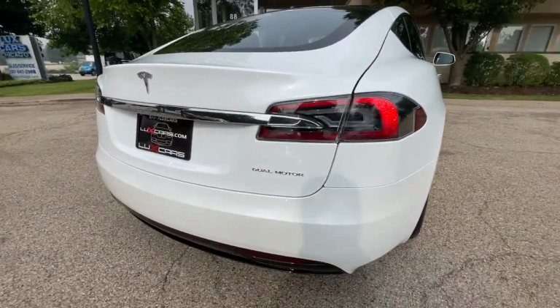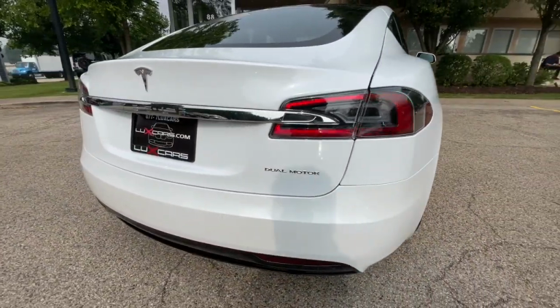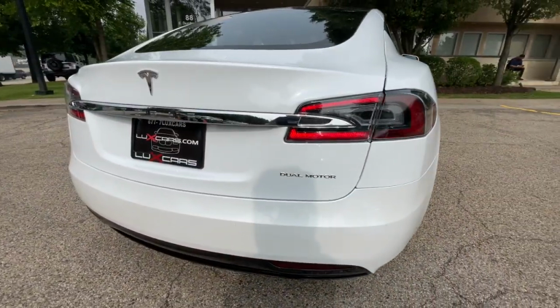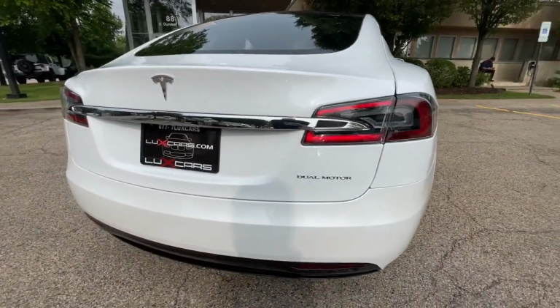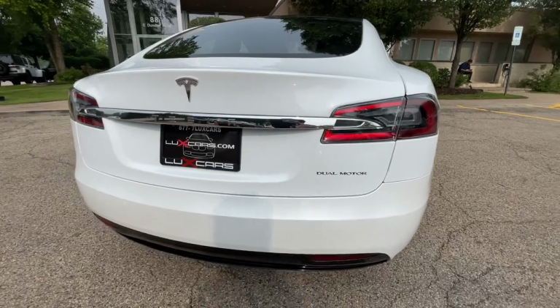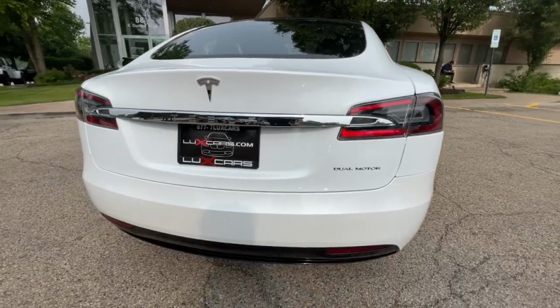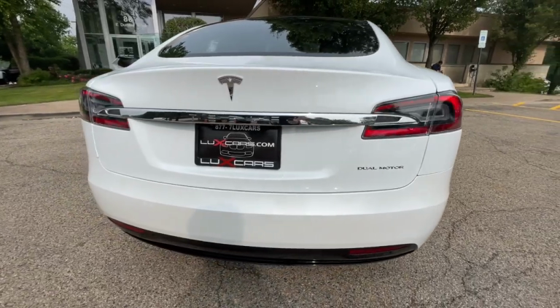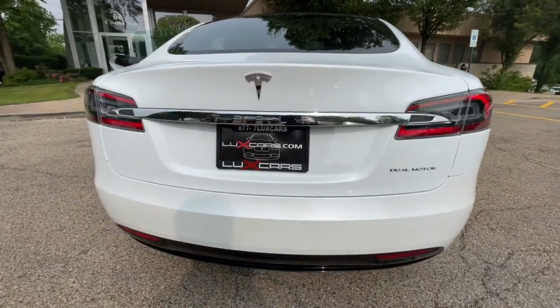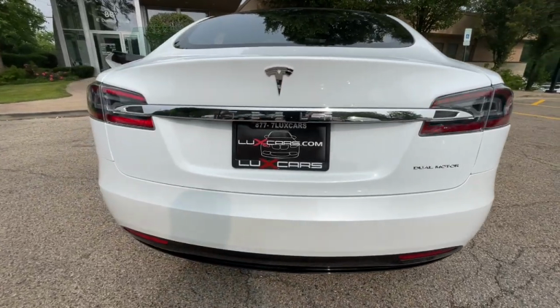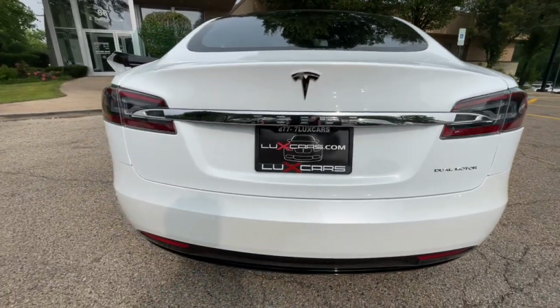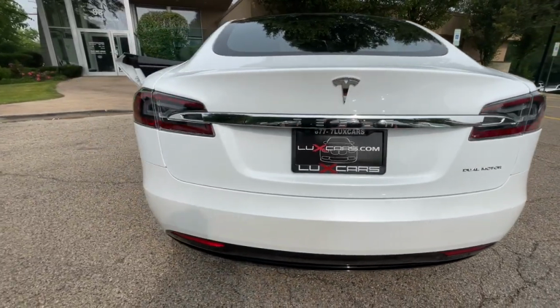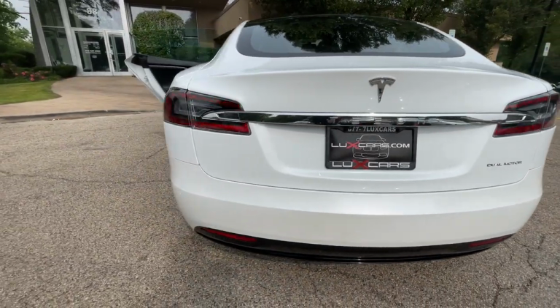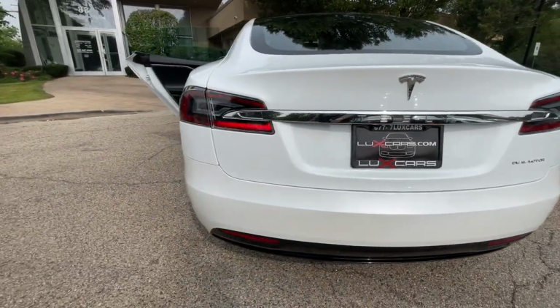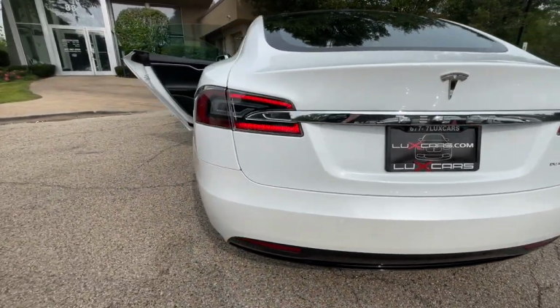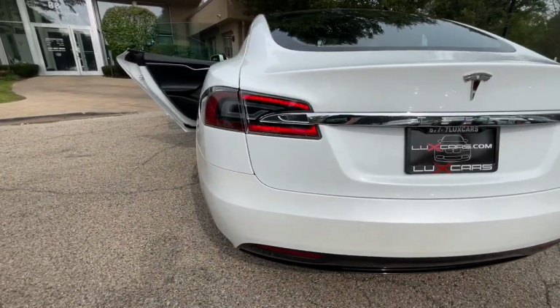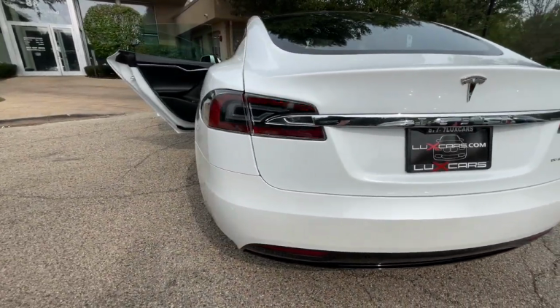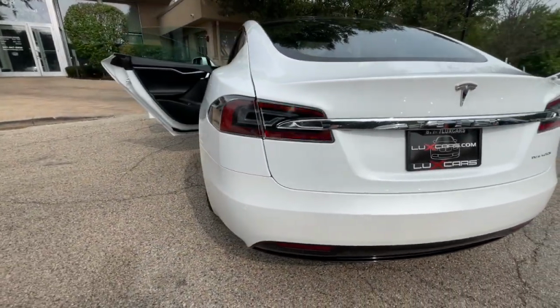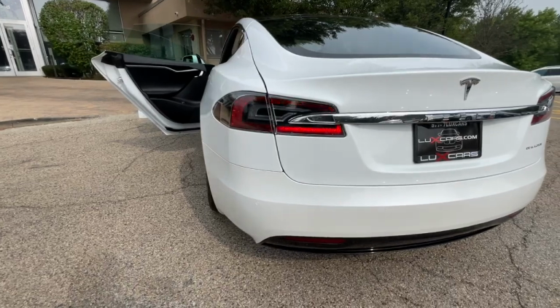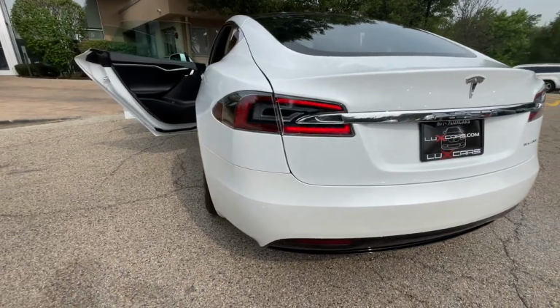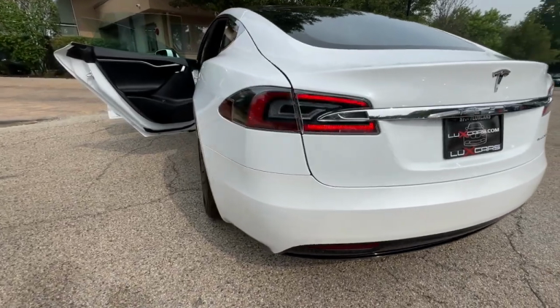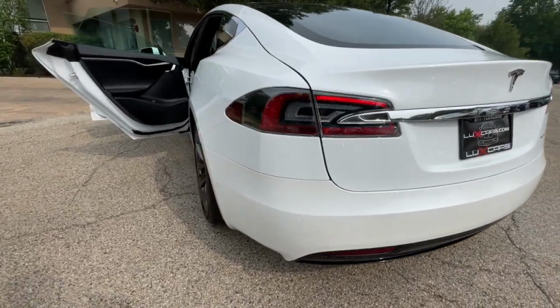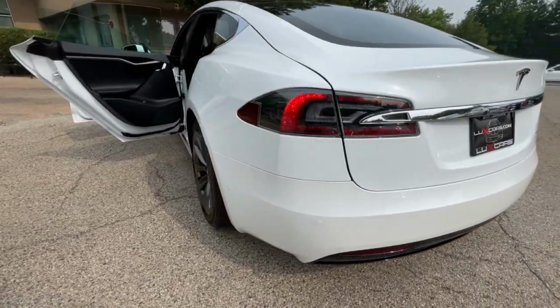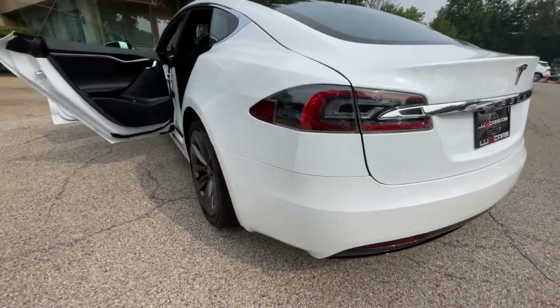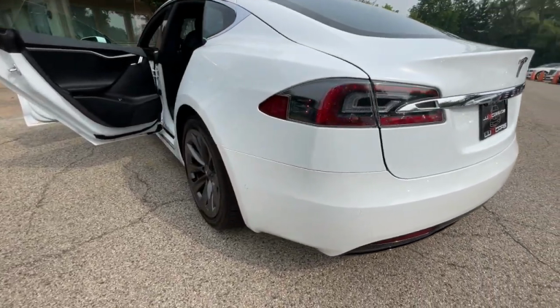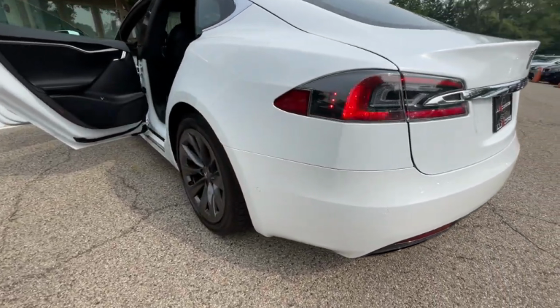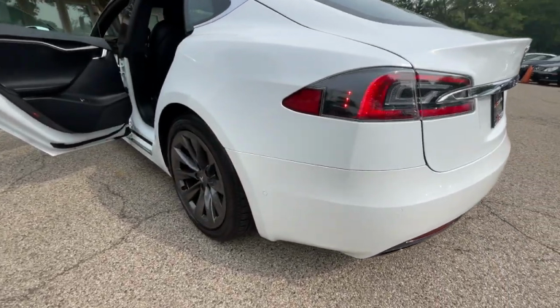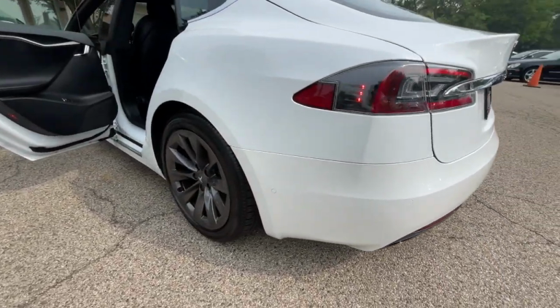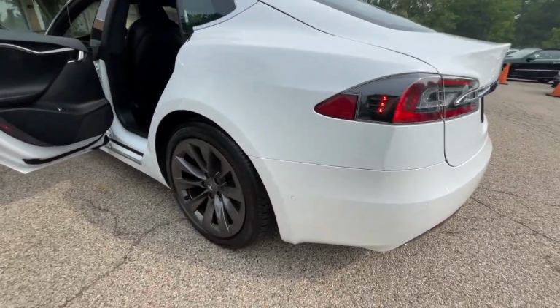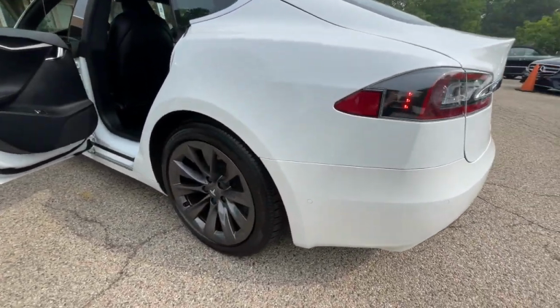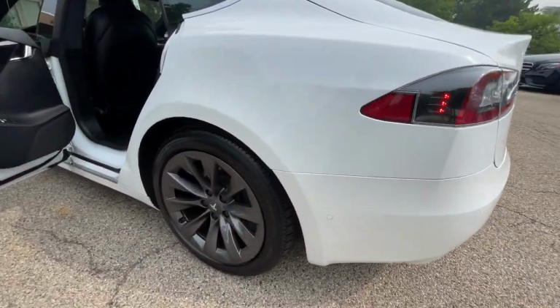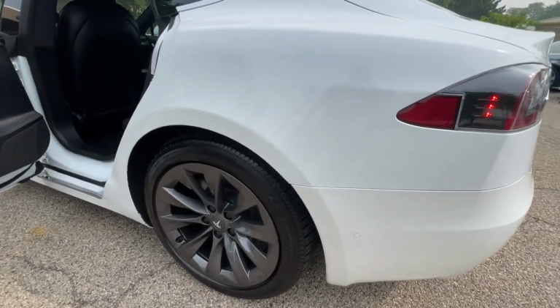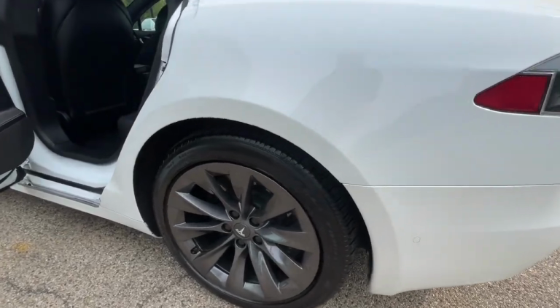No accidents. No stories. Carfax Certified. Ready for the road. Buy with confidence — our Qualified Pre-Owned Vehicles are covered with a 3-Month or 3,000-Miles Limited Vehicle Protection Warranty.